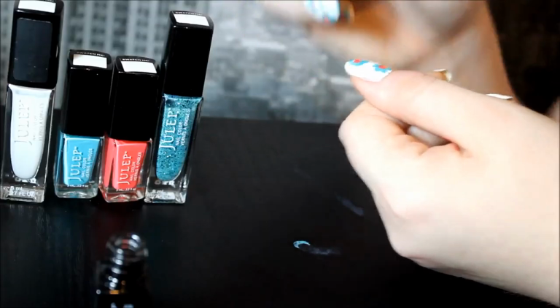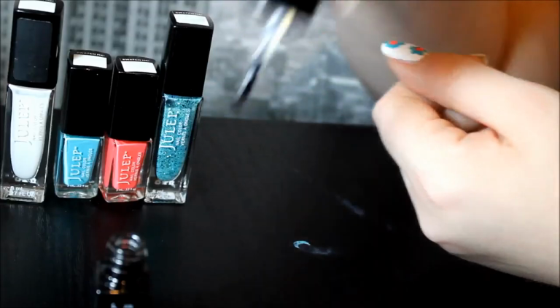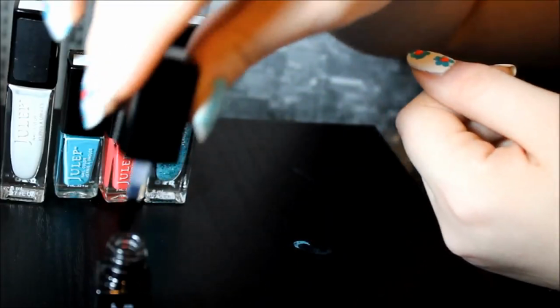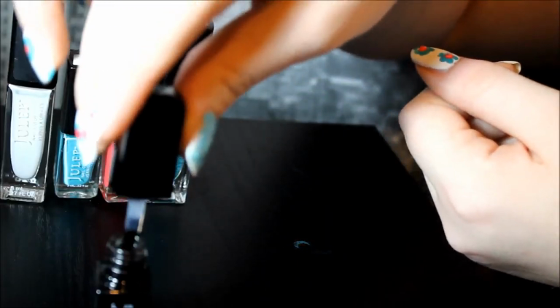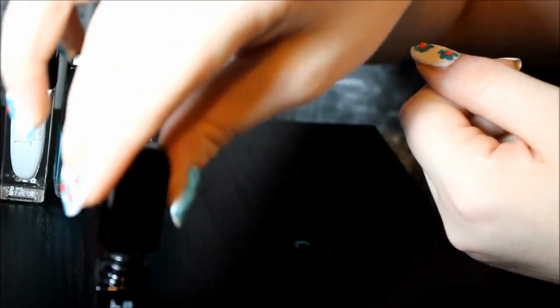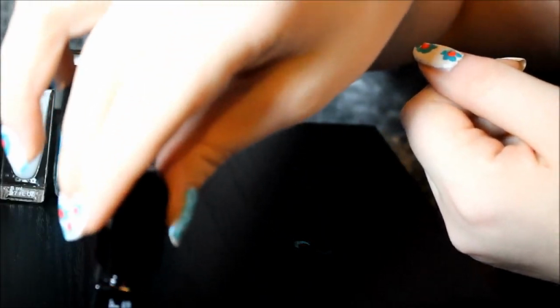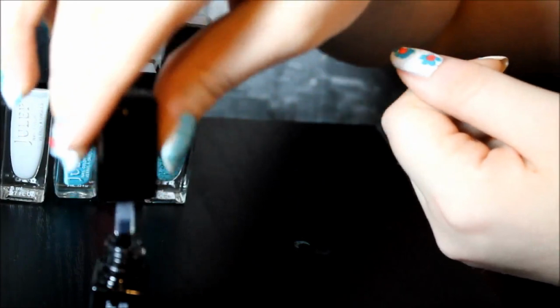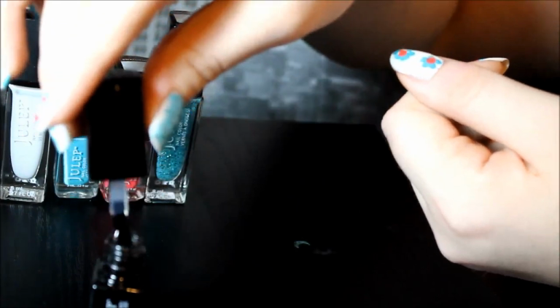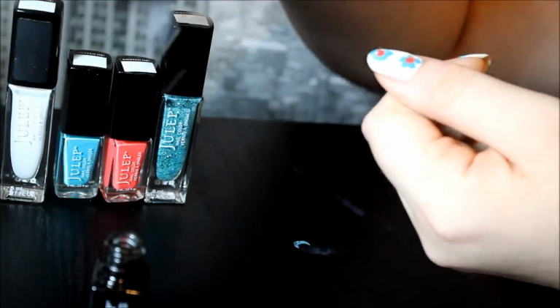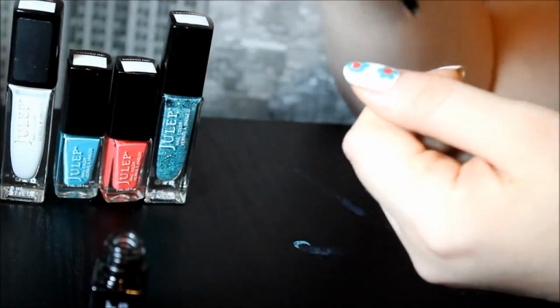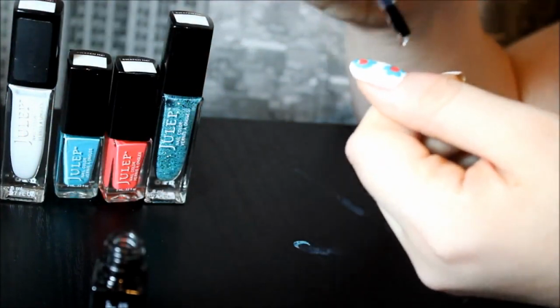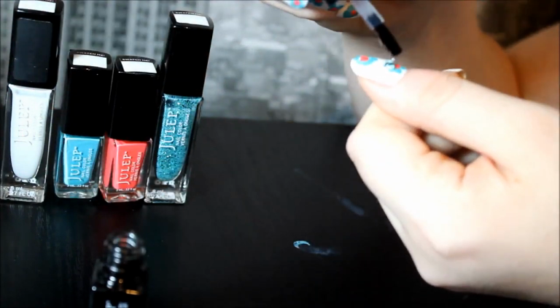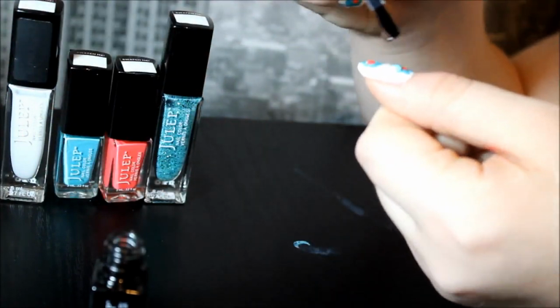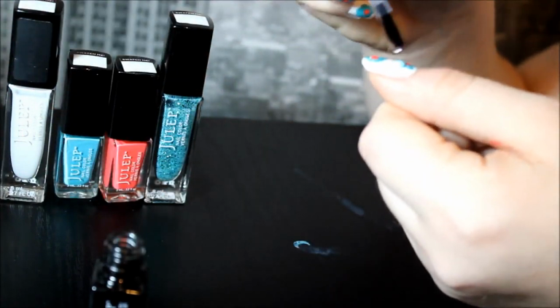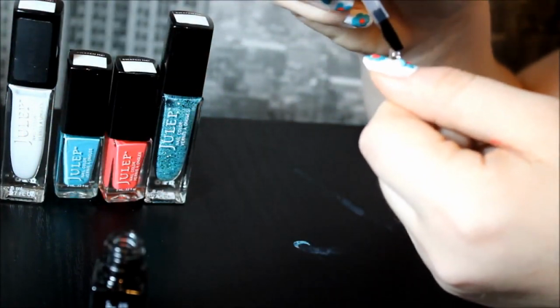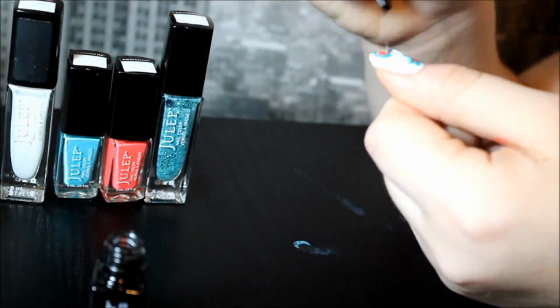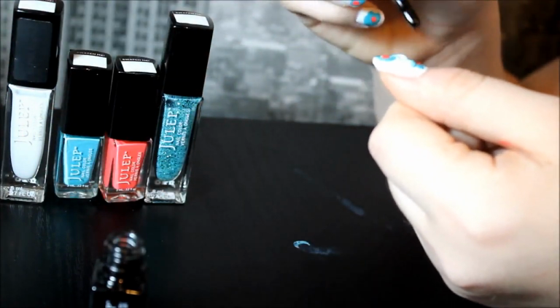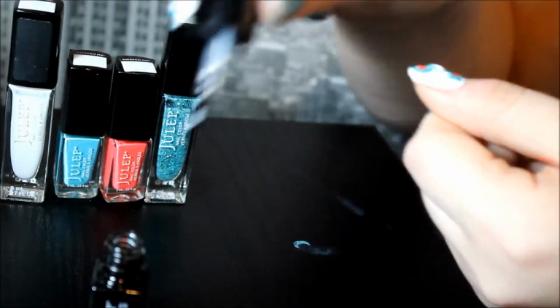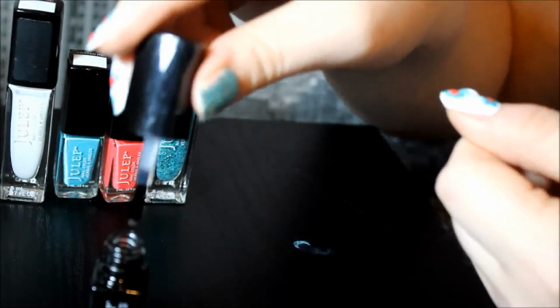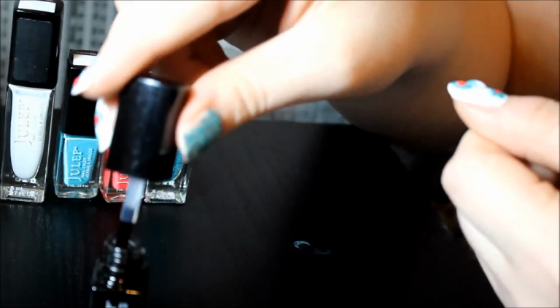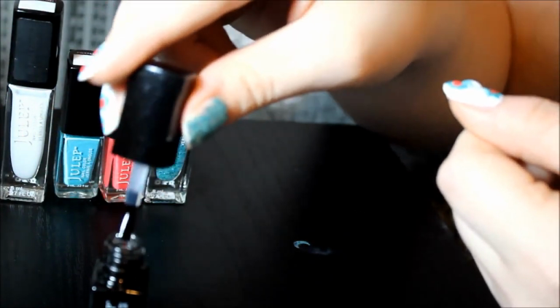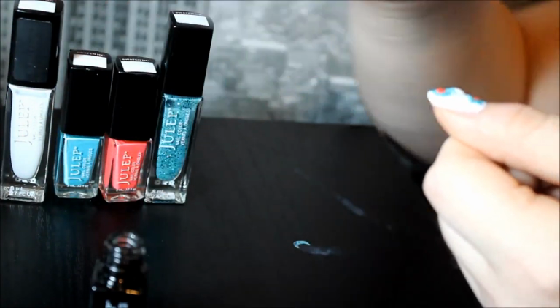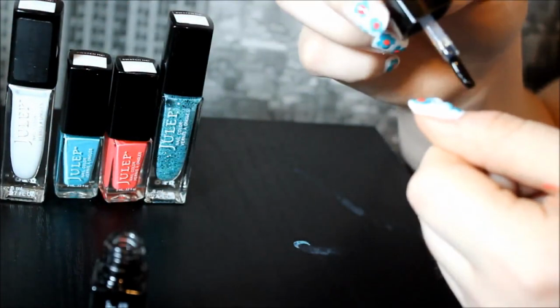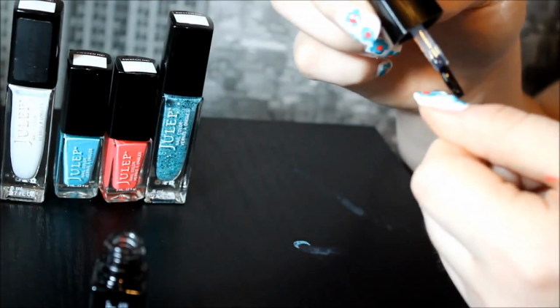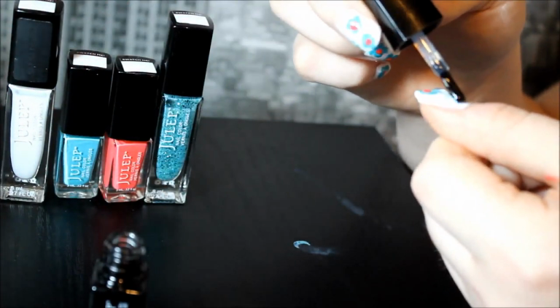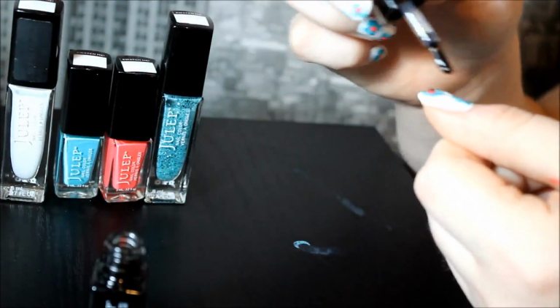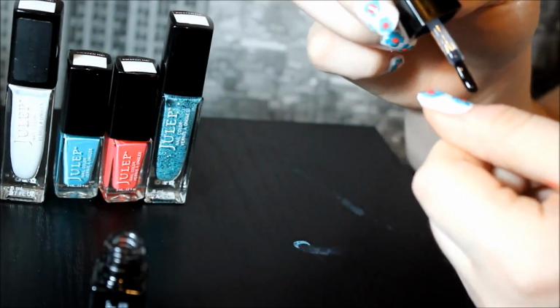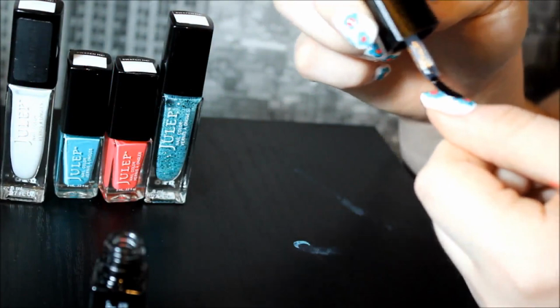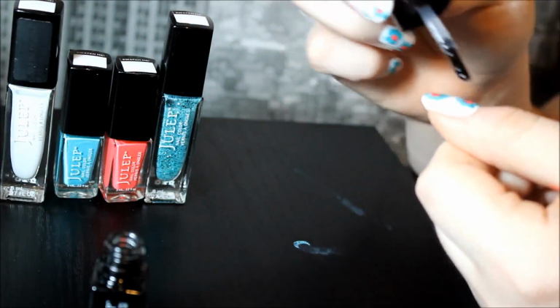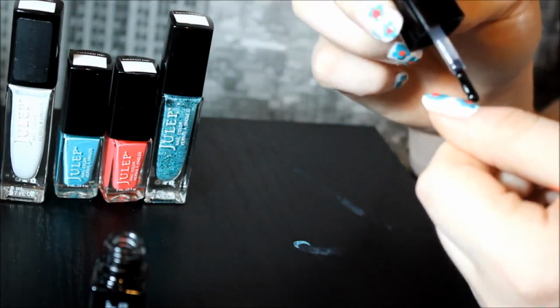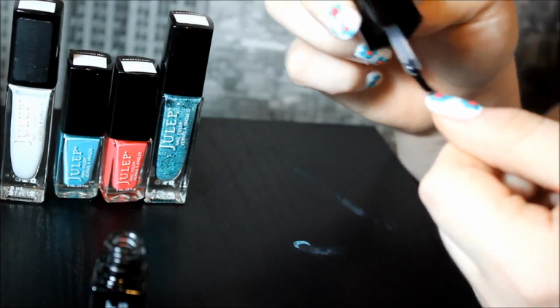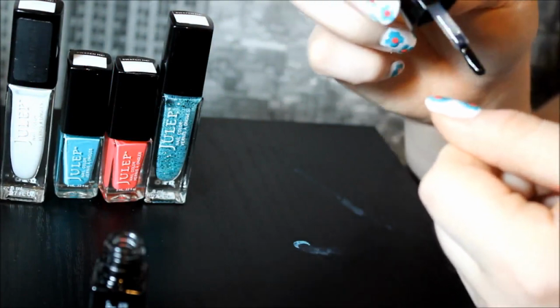And then we're gonna put a polymer topcoat on. This prevents chipping and it also helps your nails dry a lot quicker.